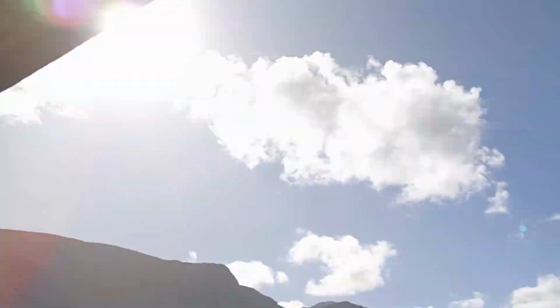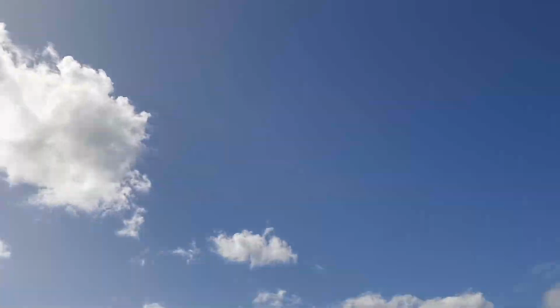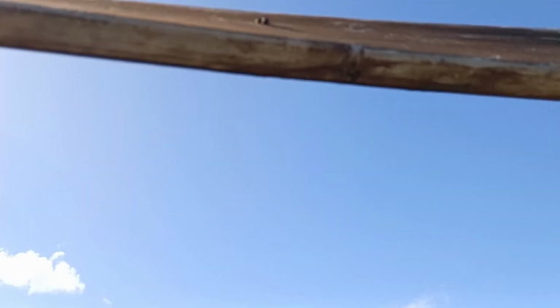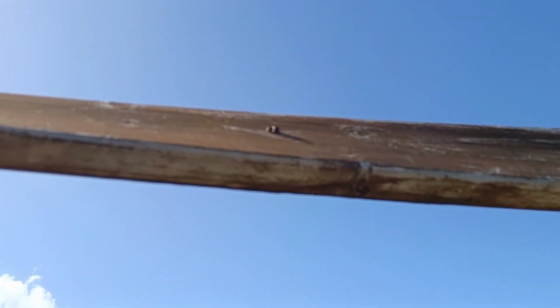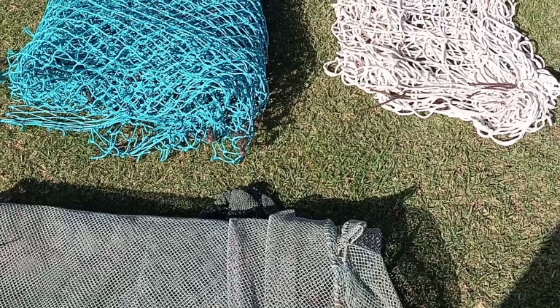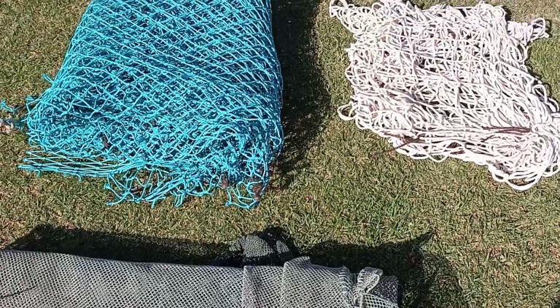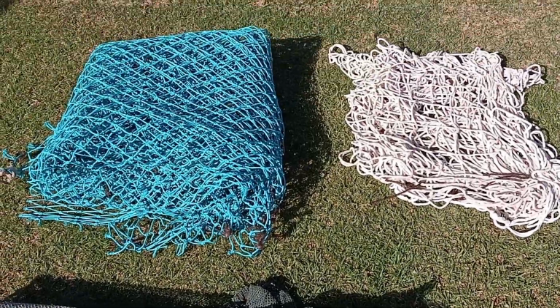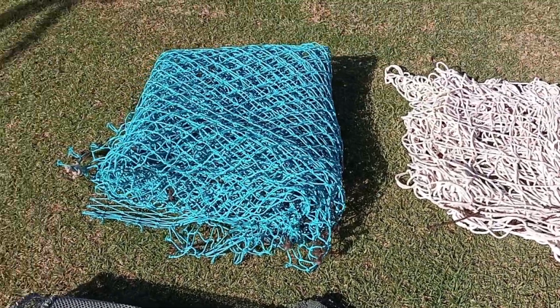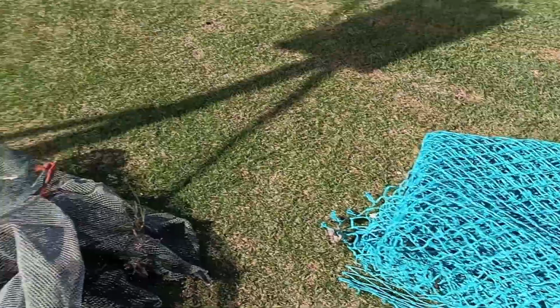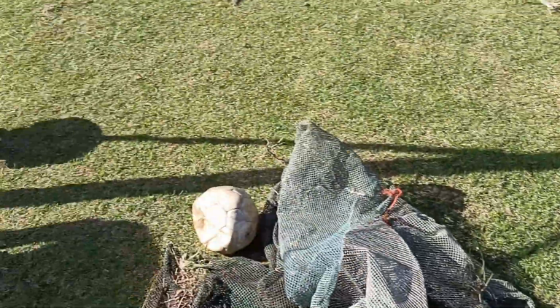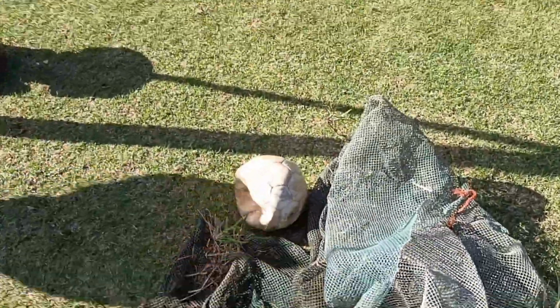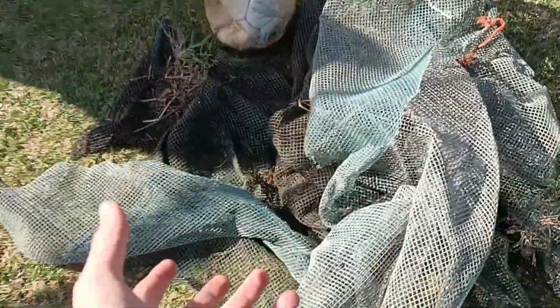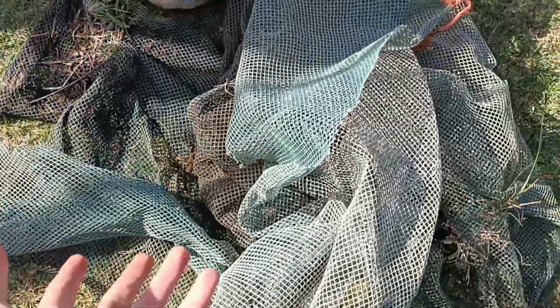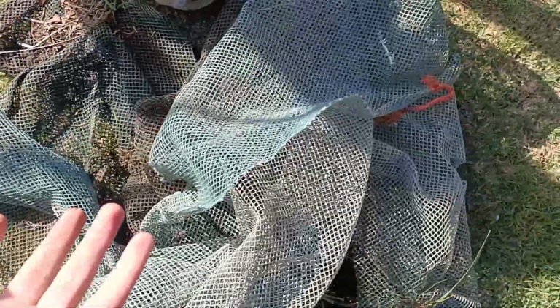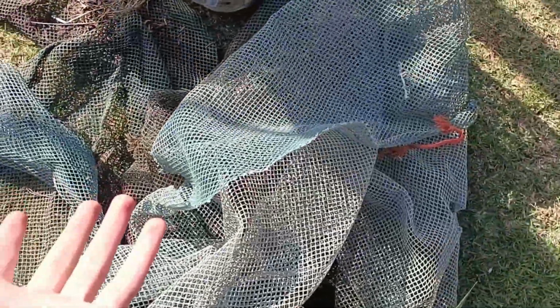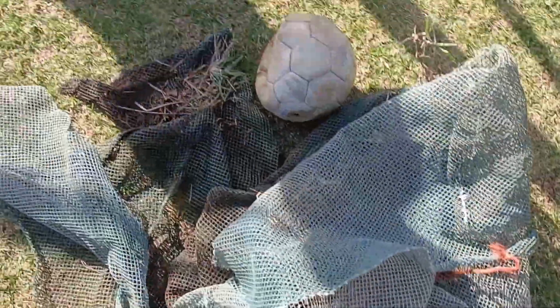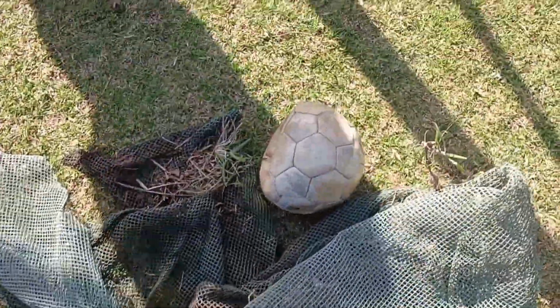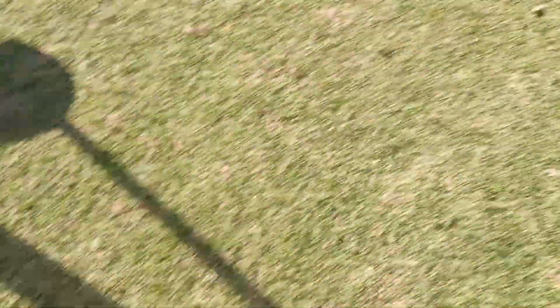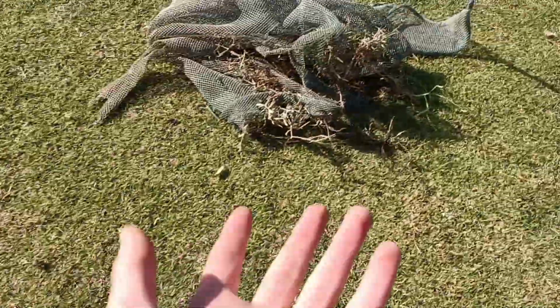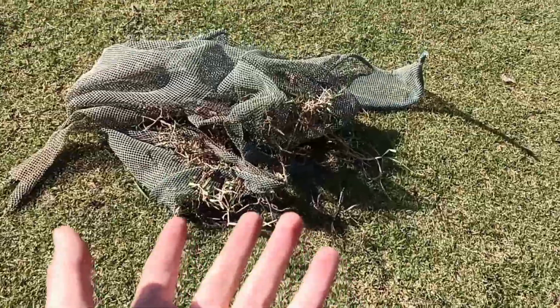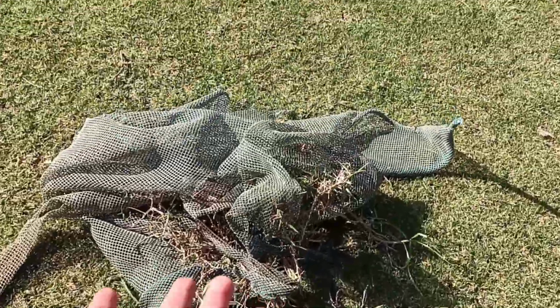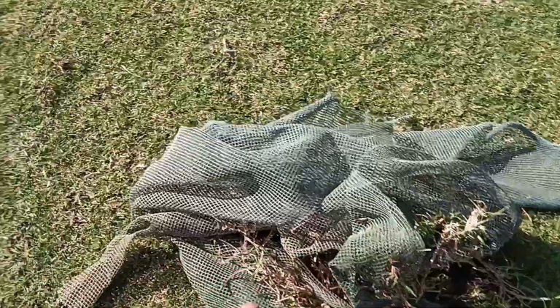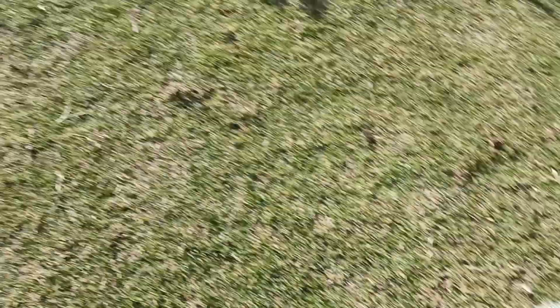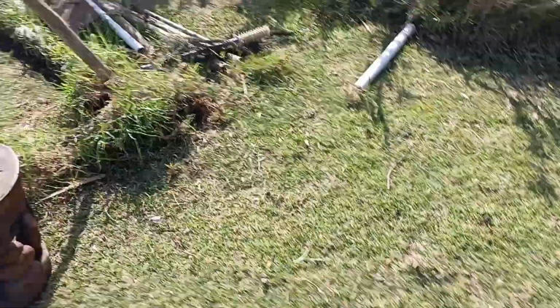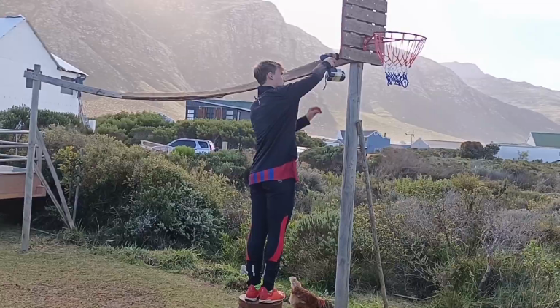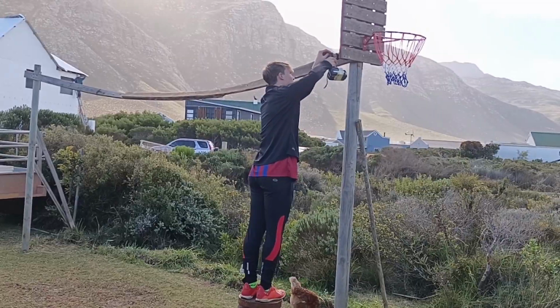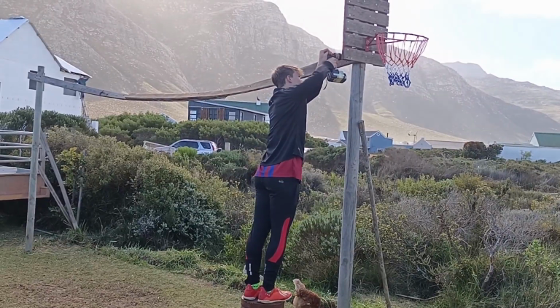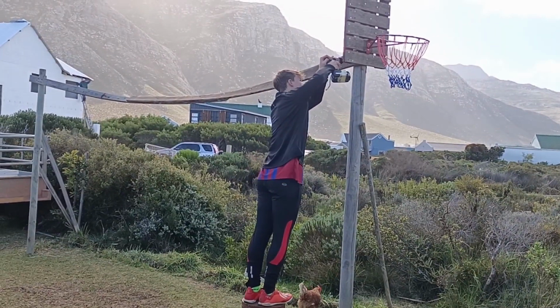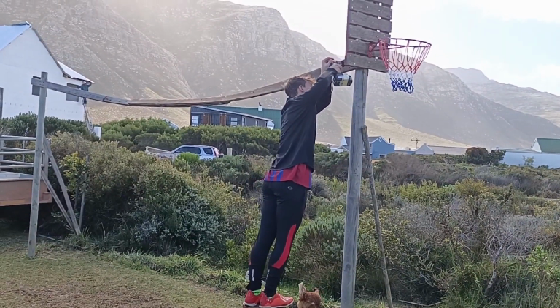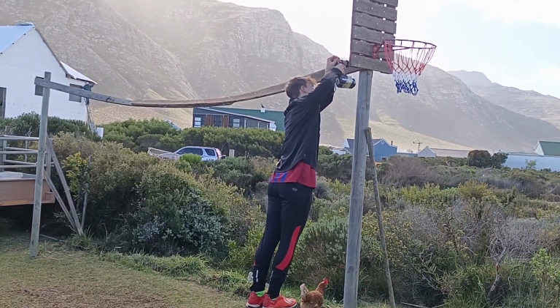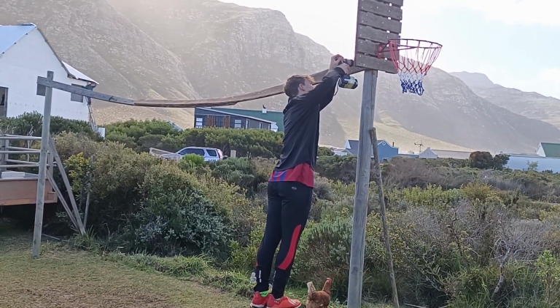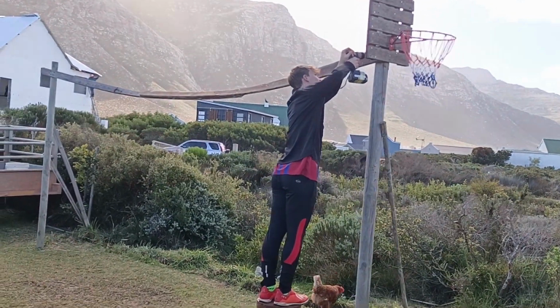Then we were replacing the crossbar — here's all the nets. This my mom might use or we might chuck away because it's all torn and everything from the grass. So all we did for the rest of the day was take down the crossbar and dismantle it.